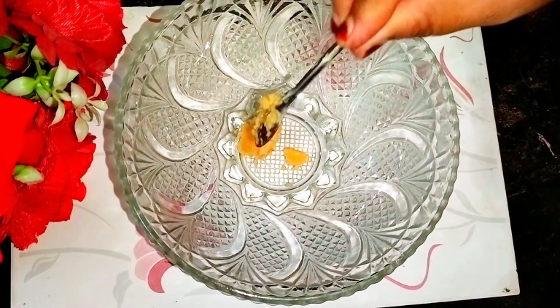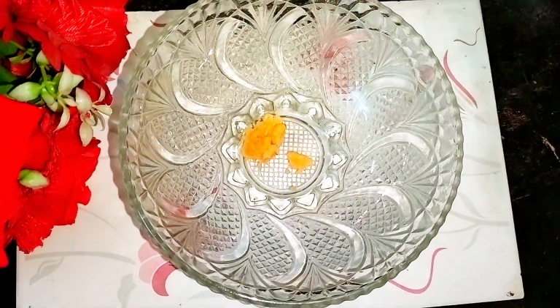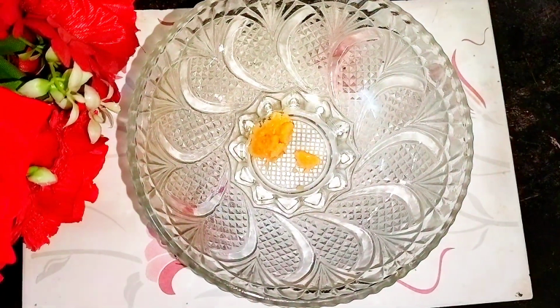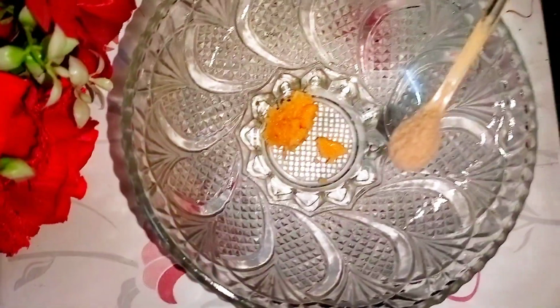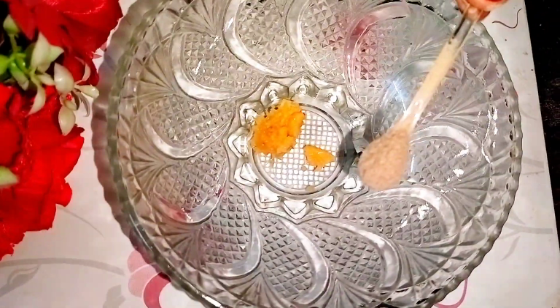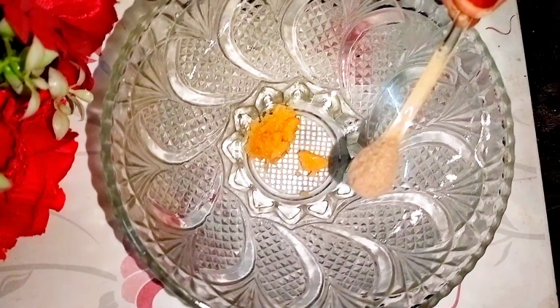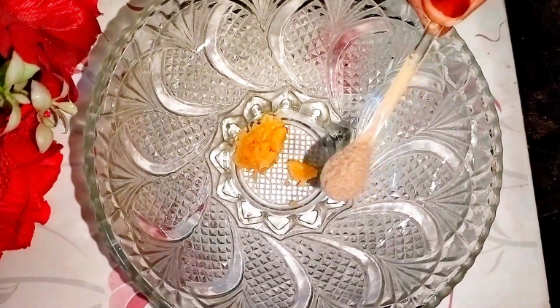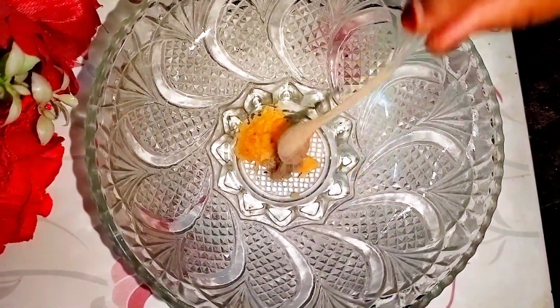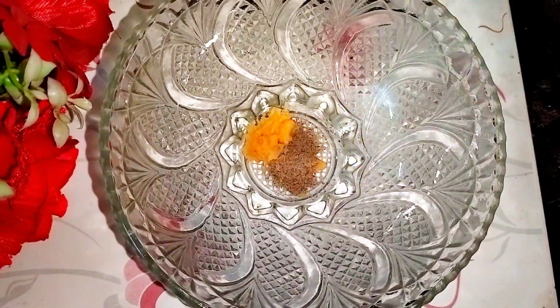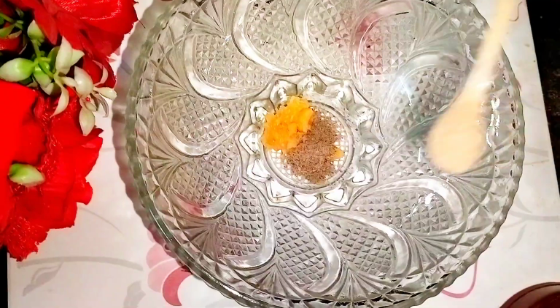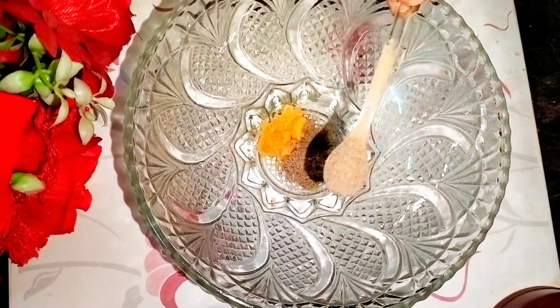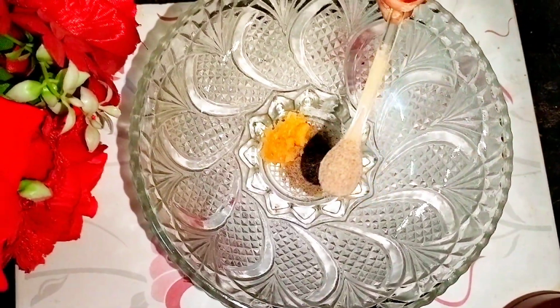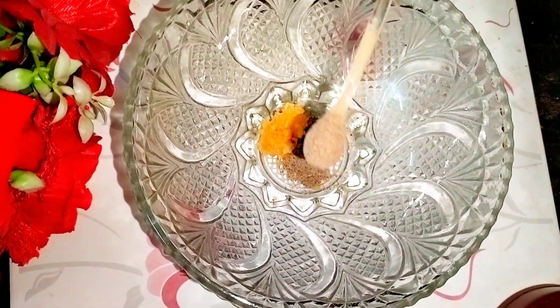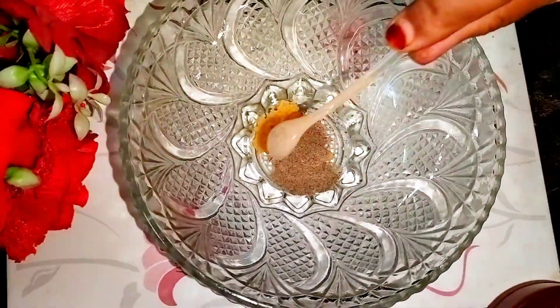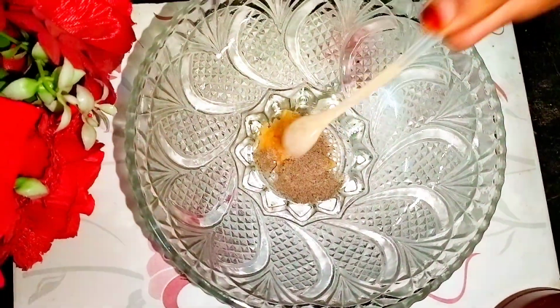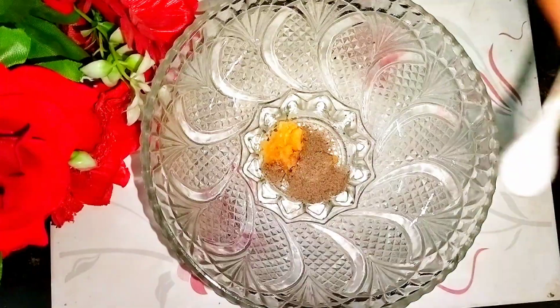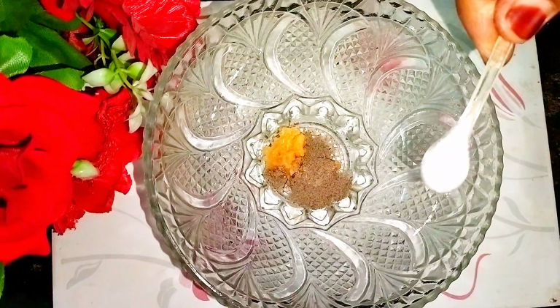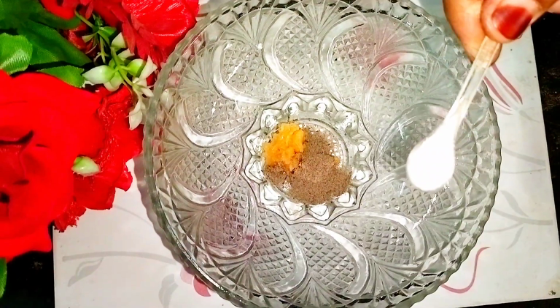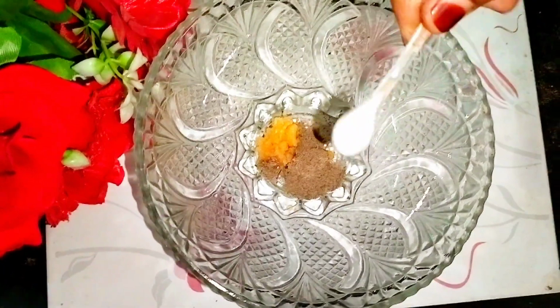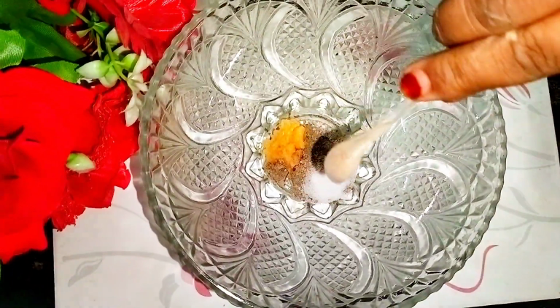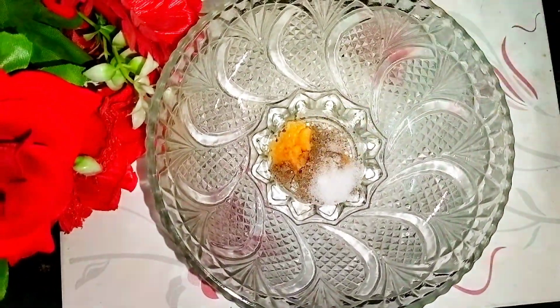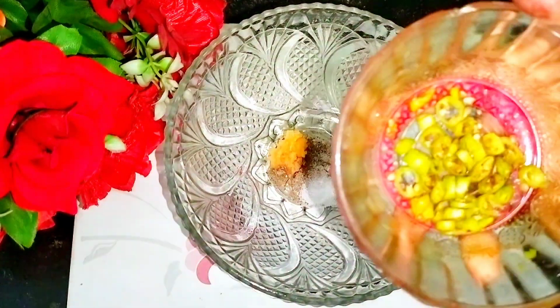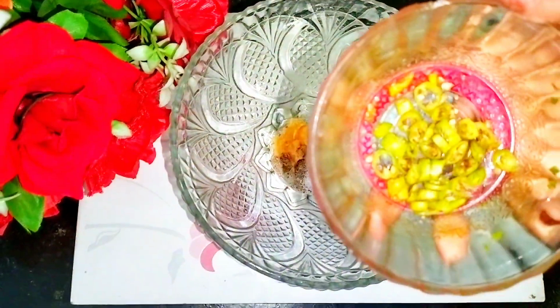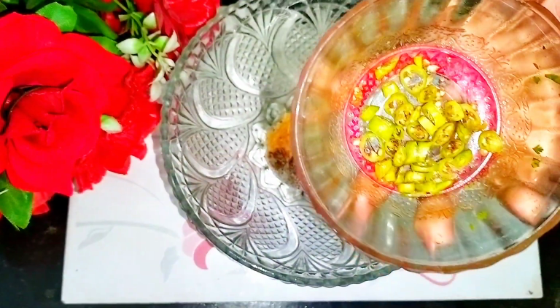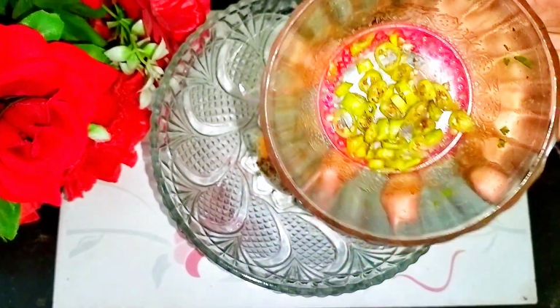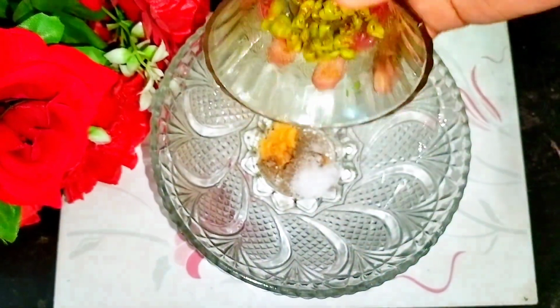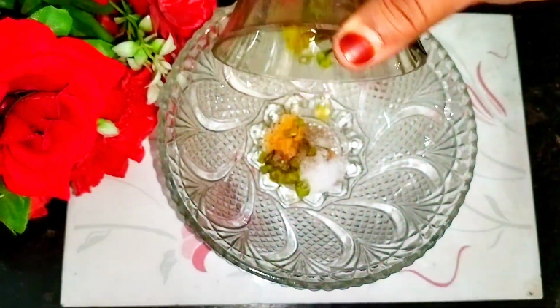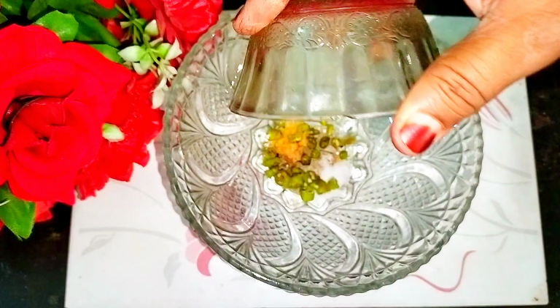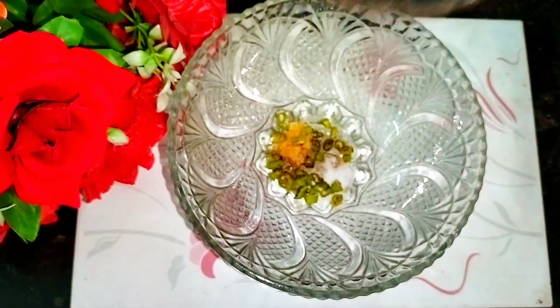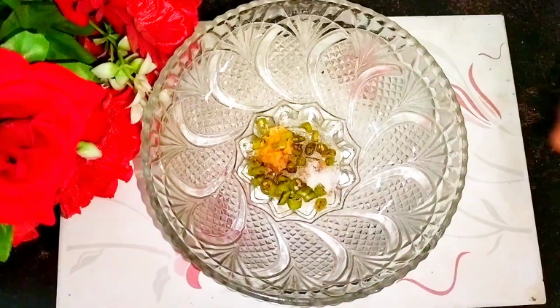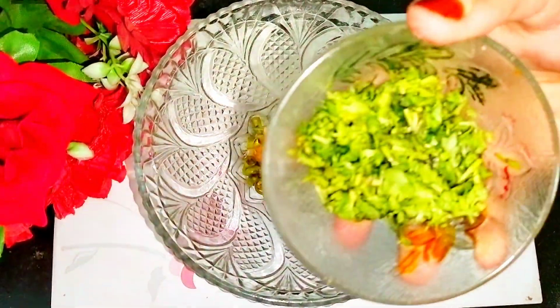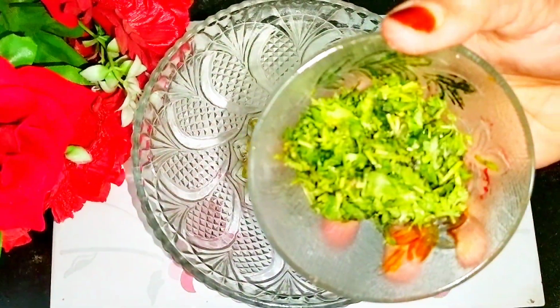Into a bowl, add in 1/4 teaspoon of garlic paste, half teaspoon of black pepper powder, 1/4 teaspoon of salt, one chopped green chili, and few coriander leaves.